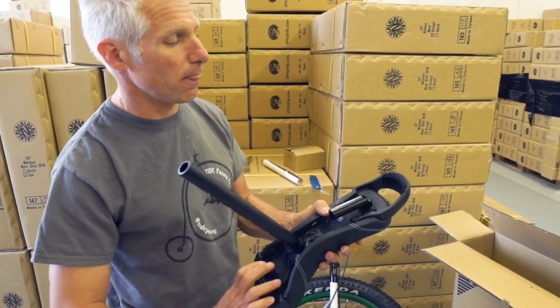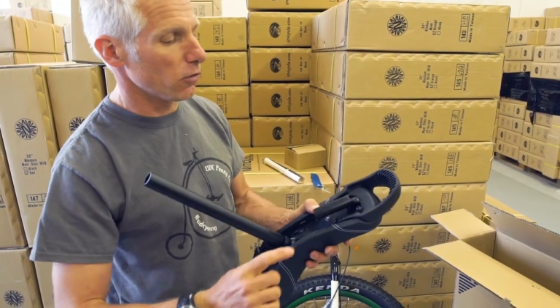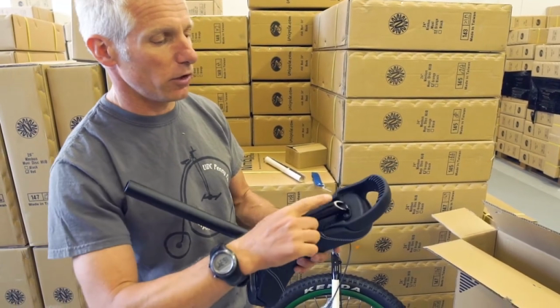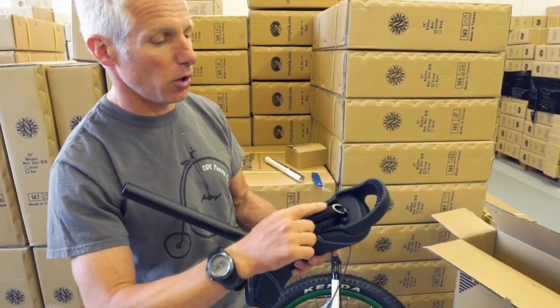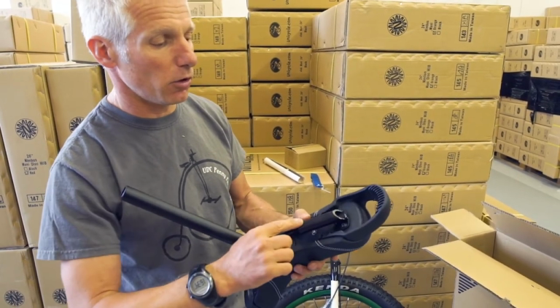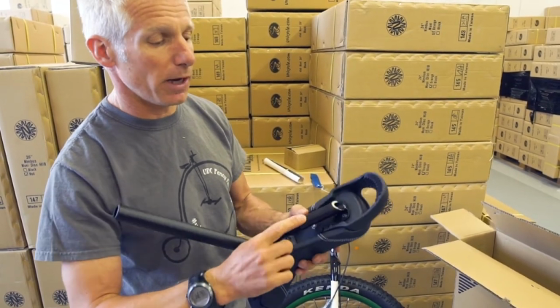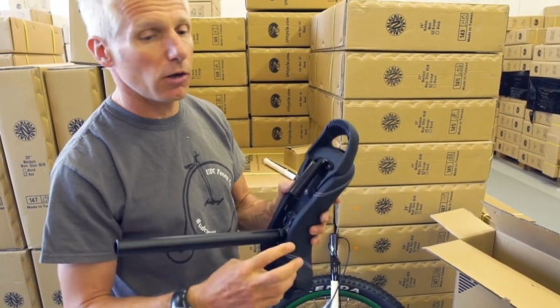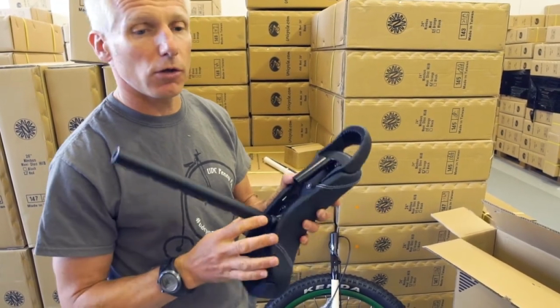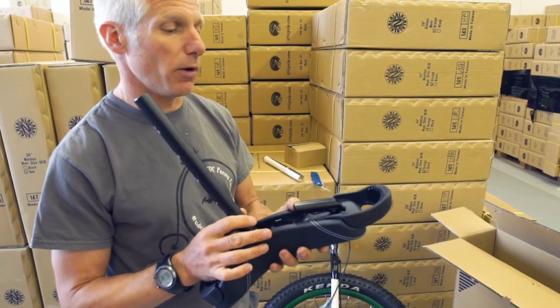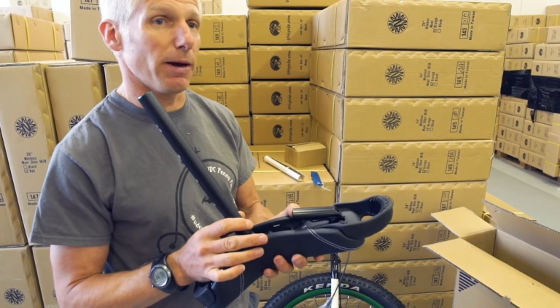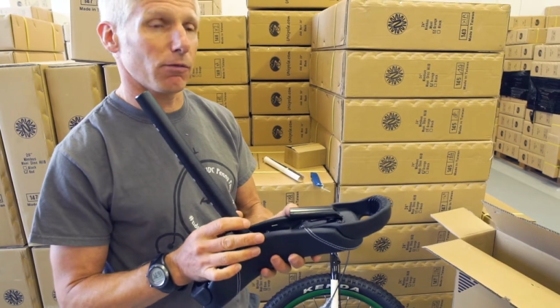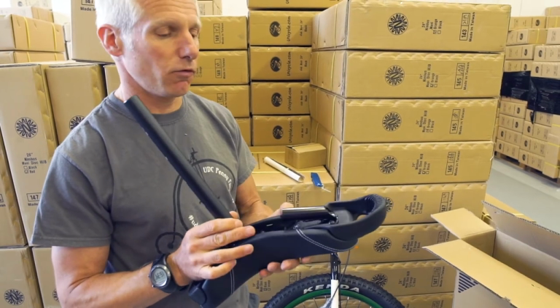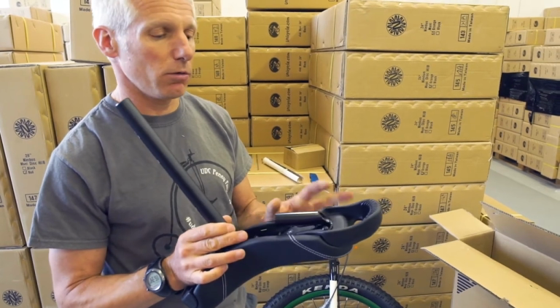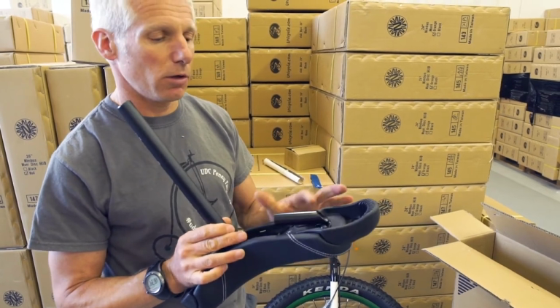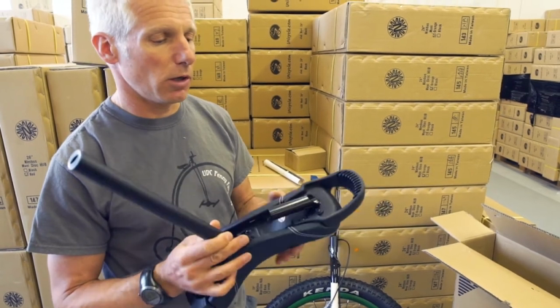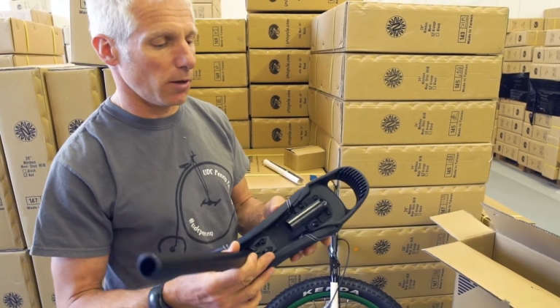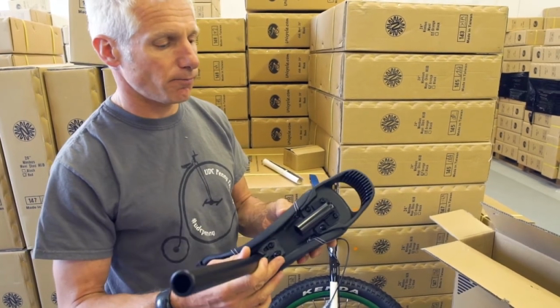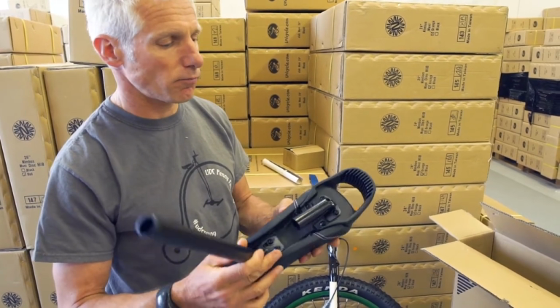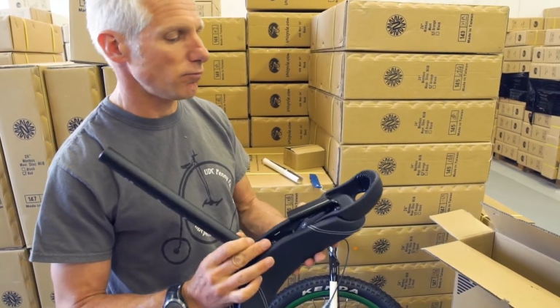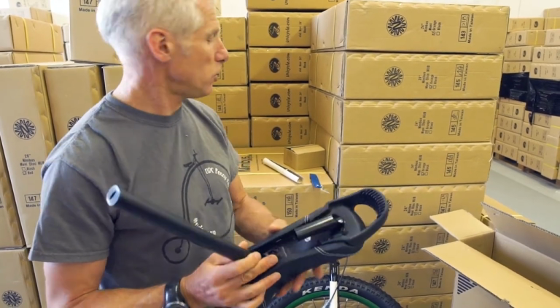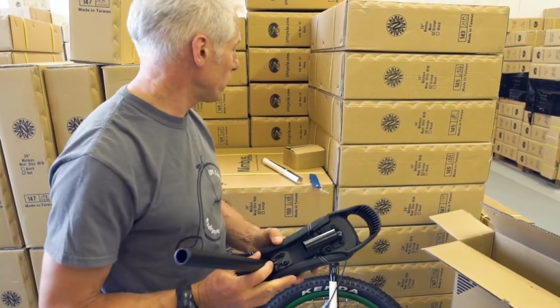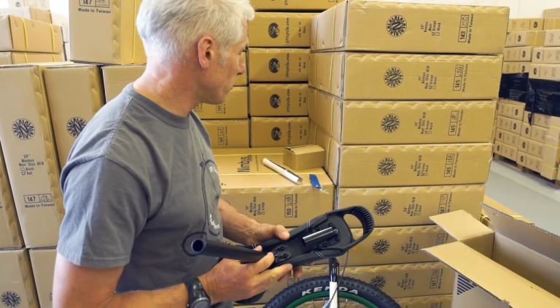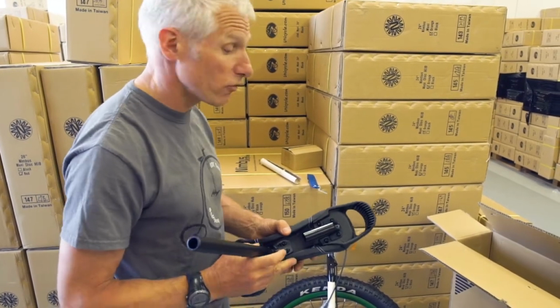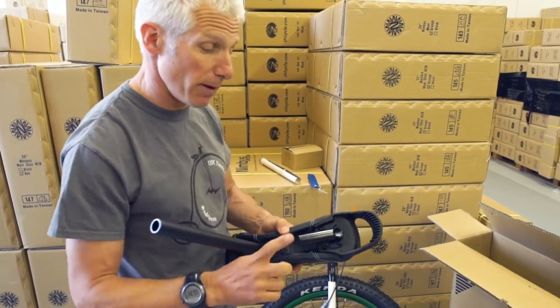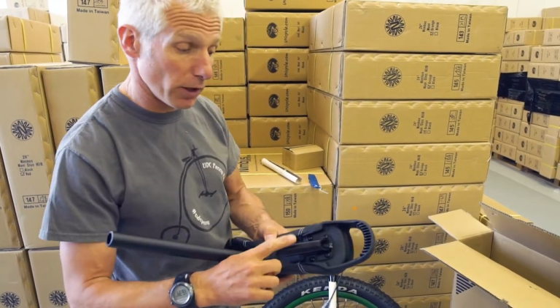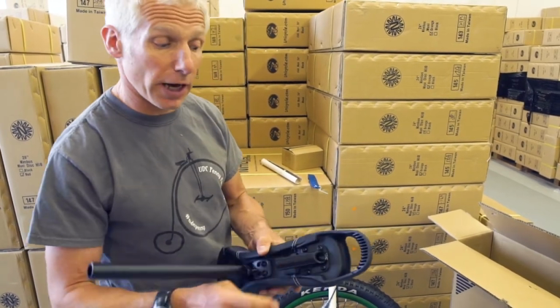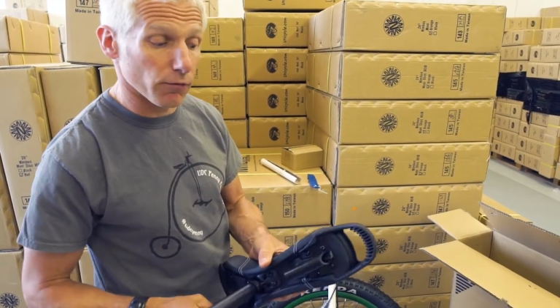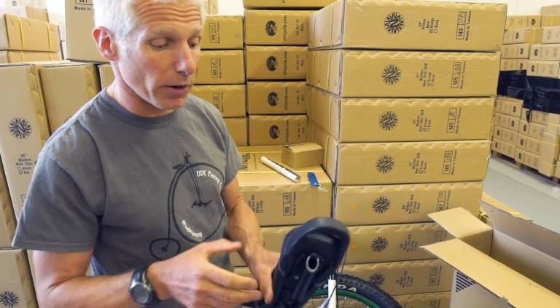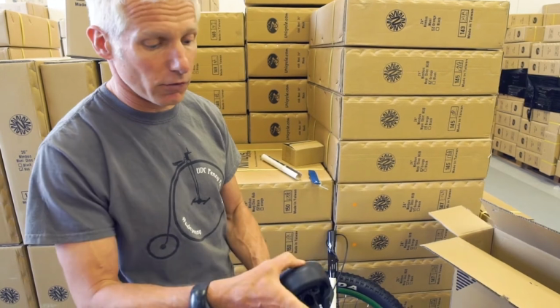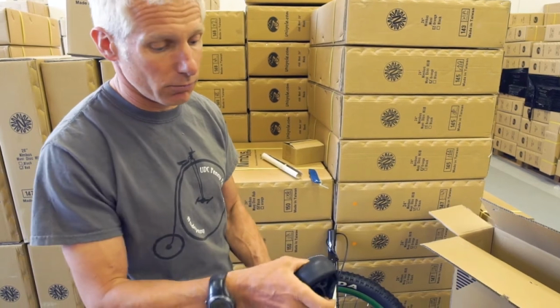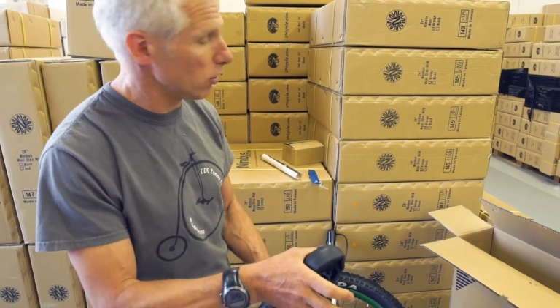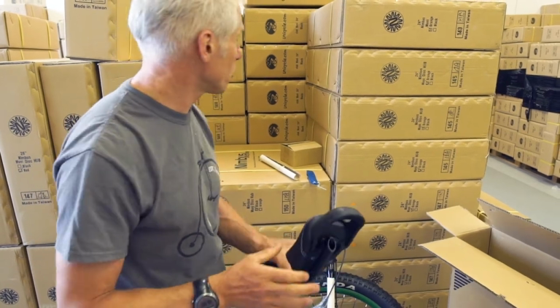You'll see at the back there's the brake mount — nice and simple, just to mount the handle for the brake. It goes underneath.